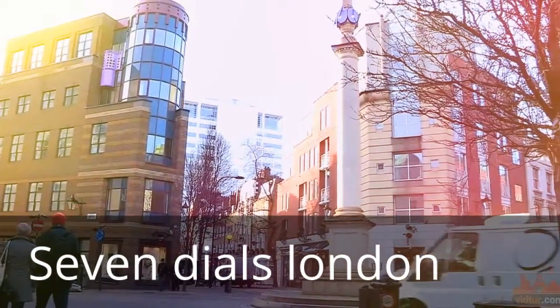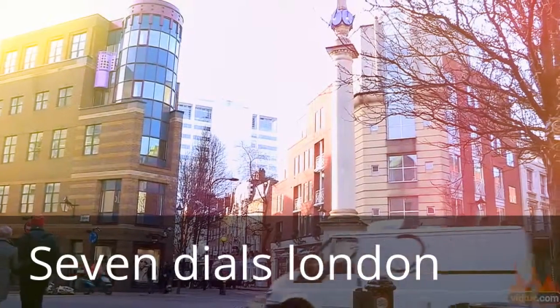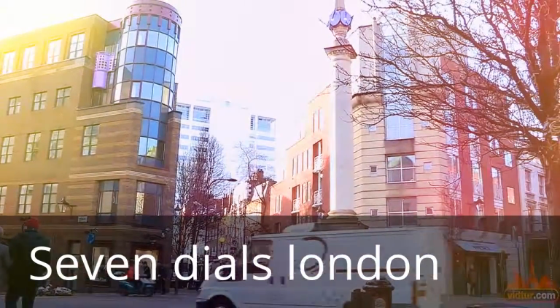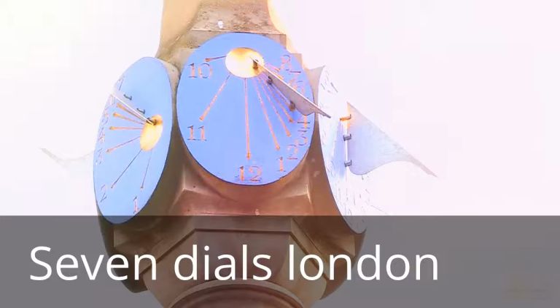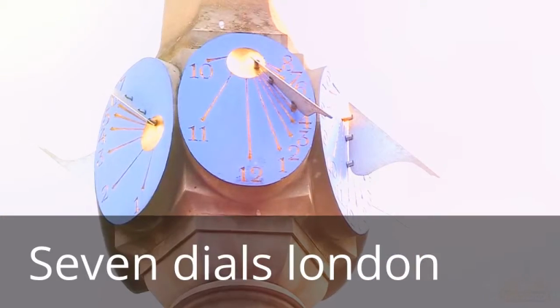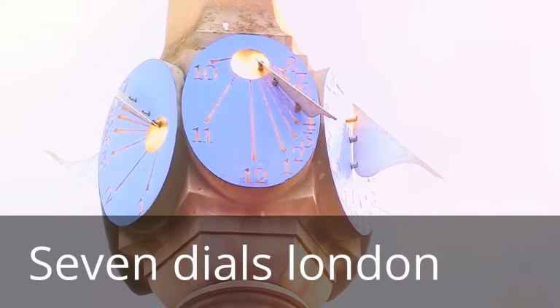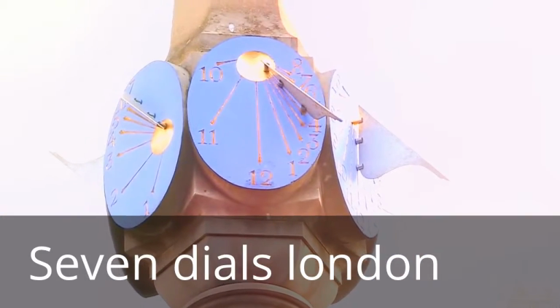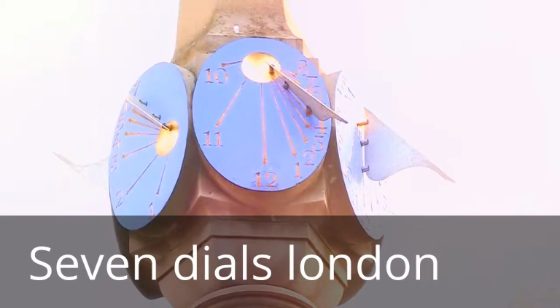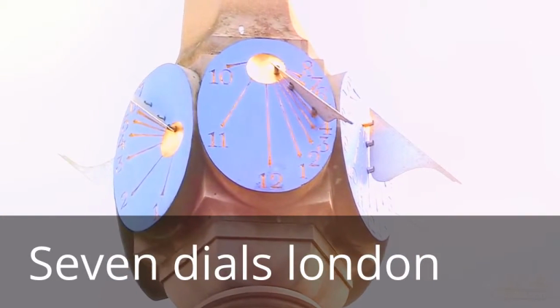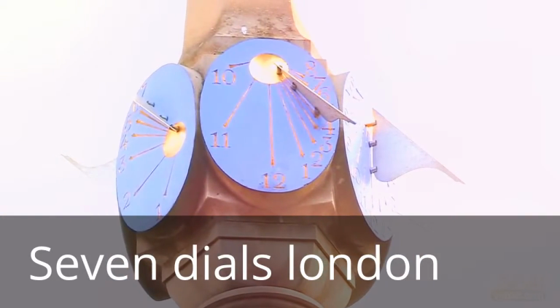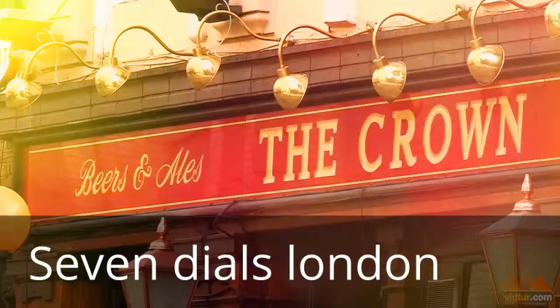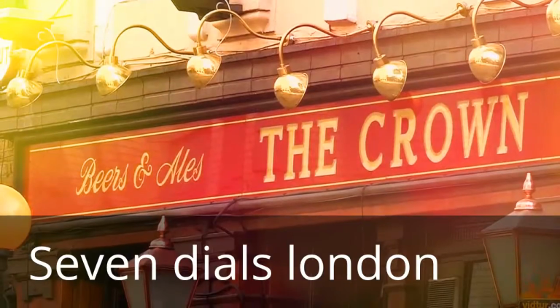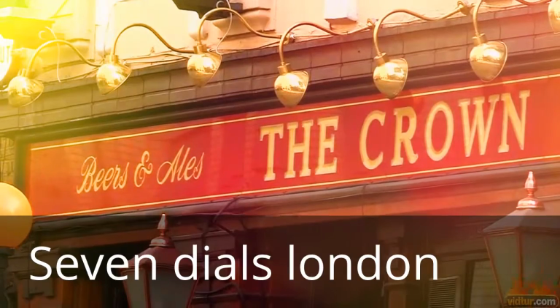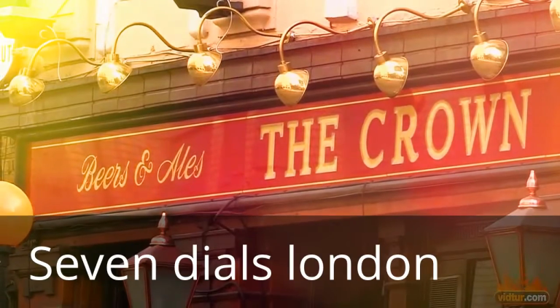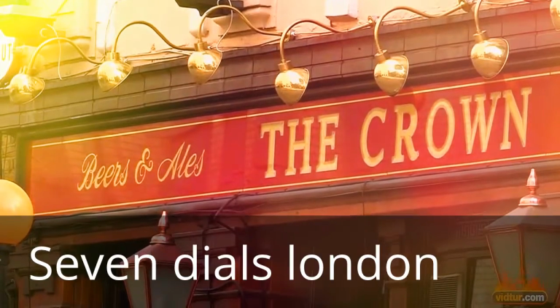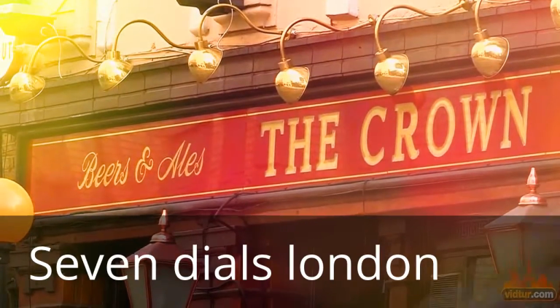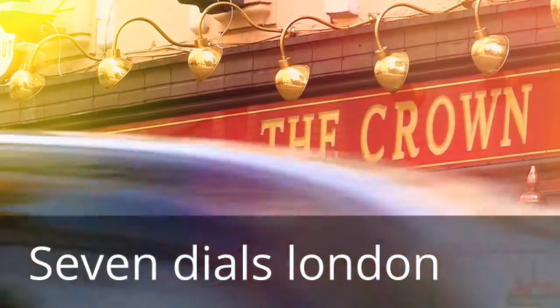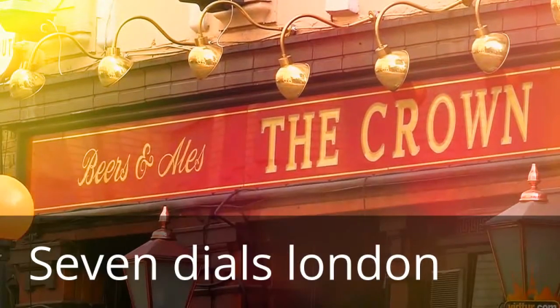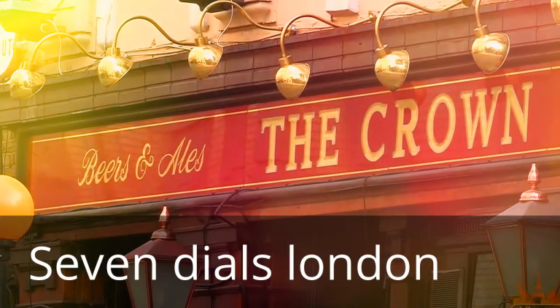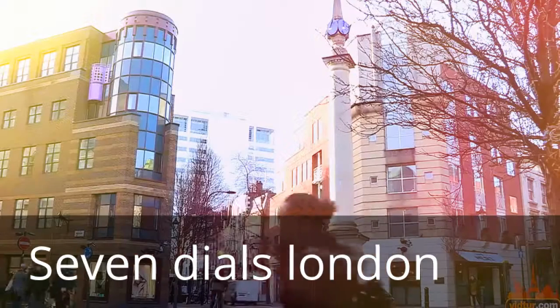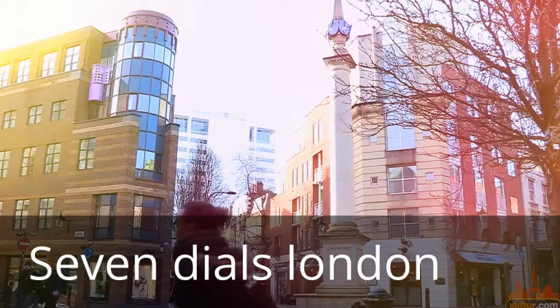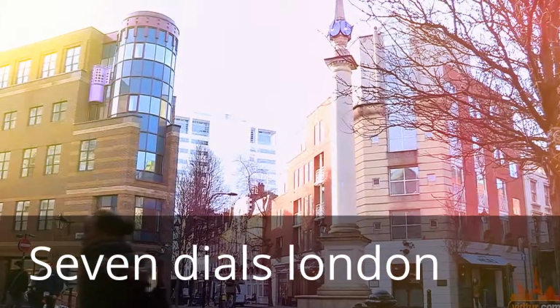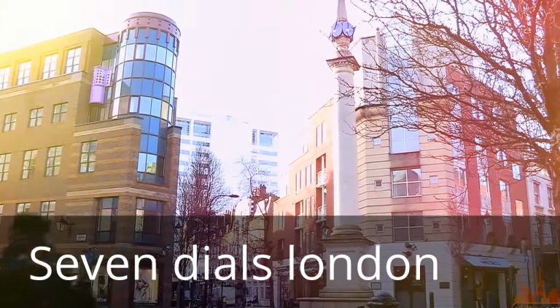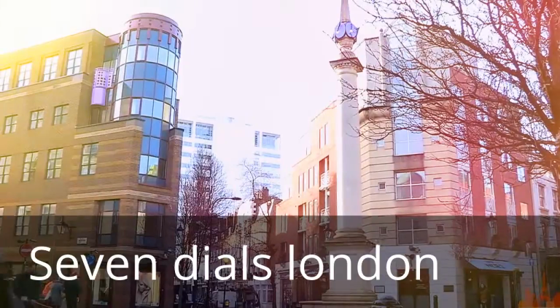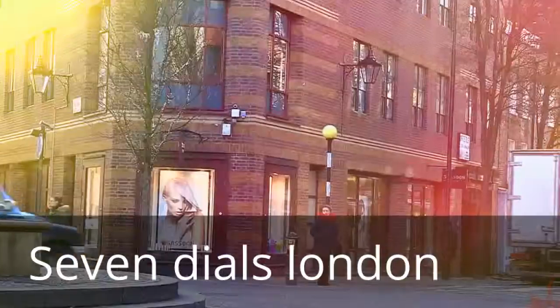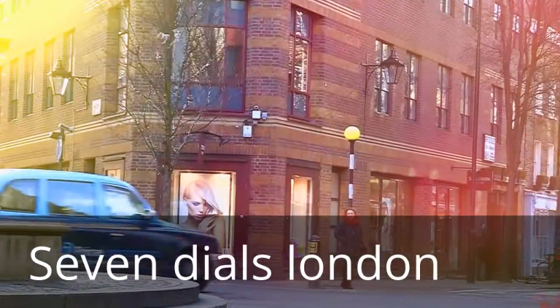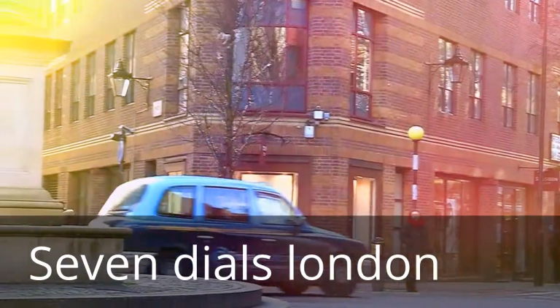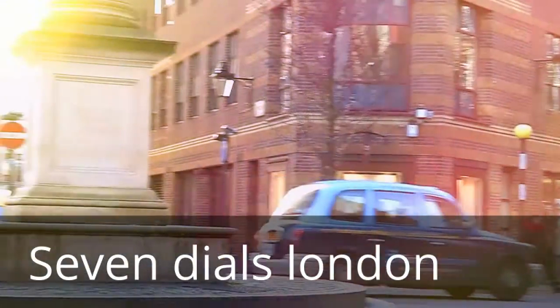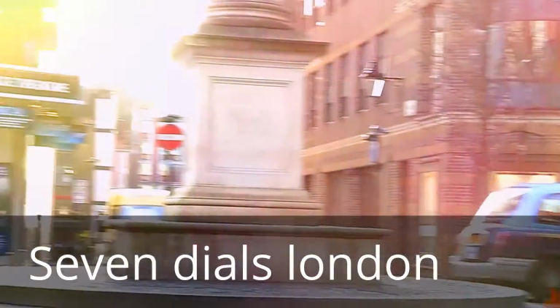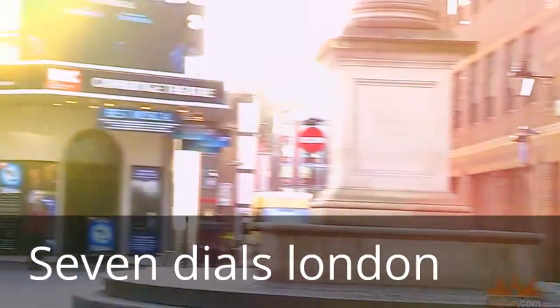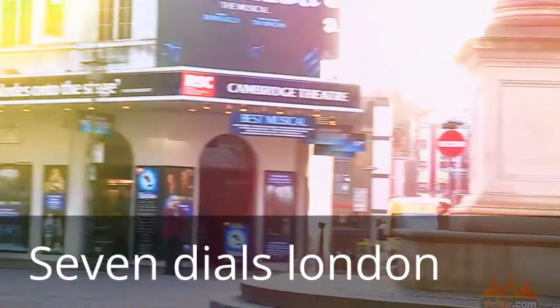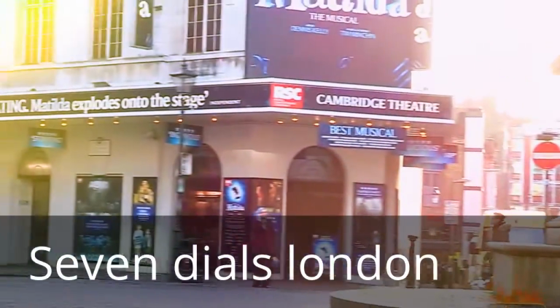Welcome to Seven Dials, the smallest road junction in London. The junction got its name back in 1690 from the seven streets cutting through it. Most of the buildings surrounding it are the original buildings, dating back 350 years.